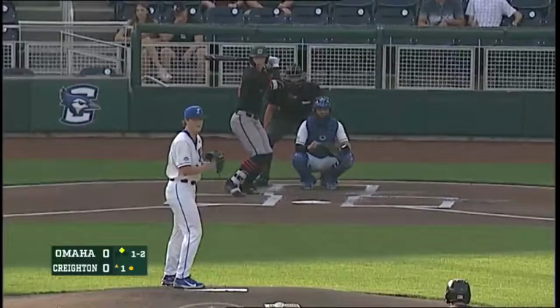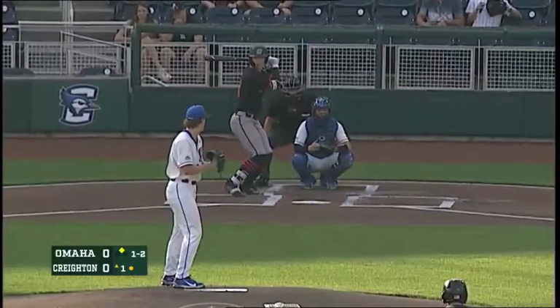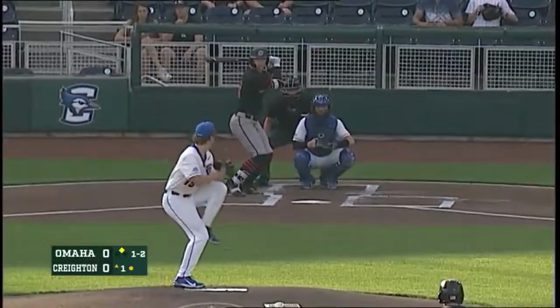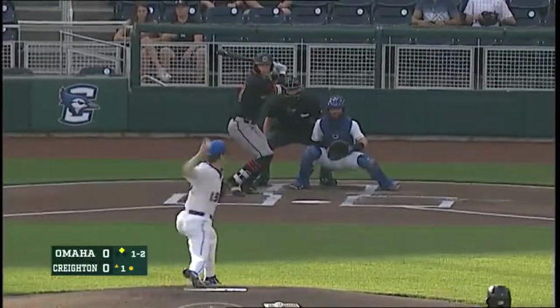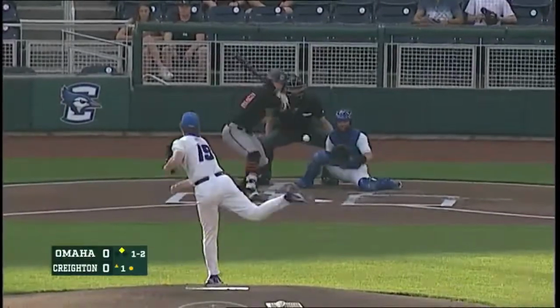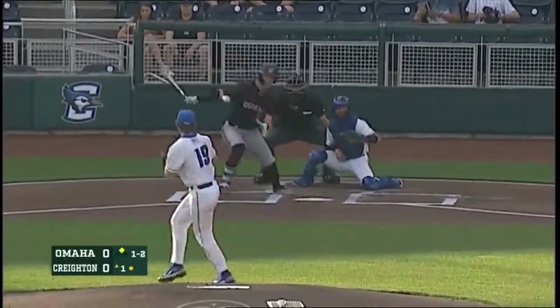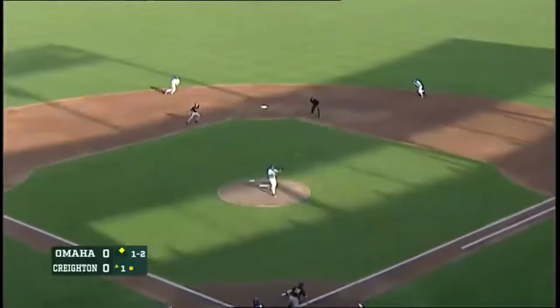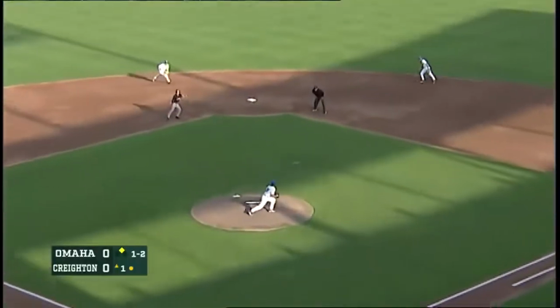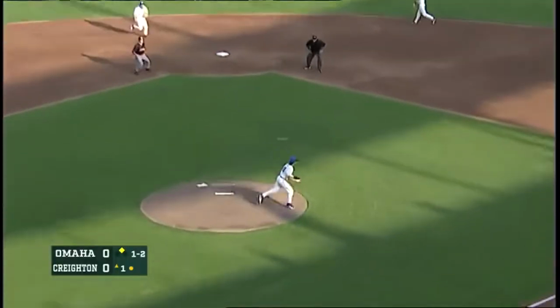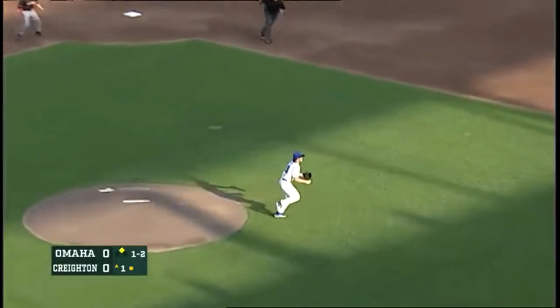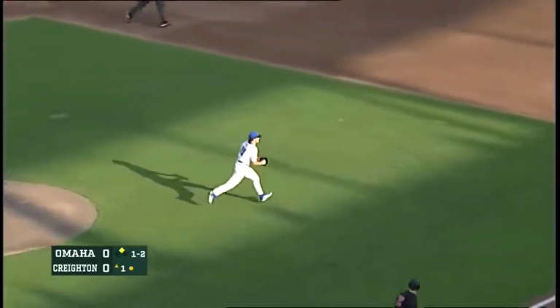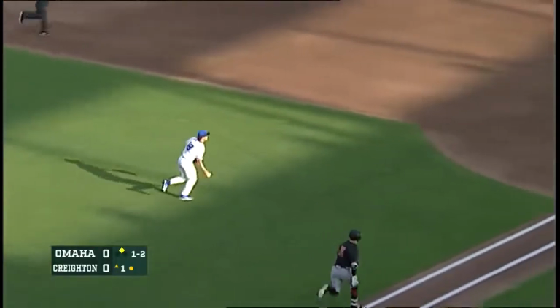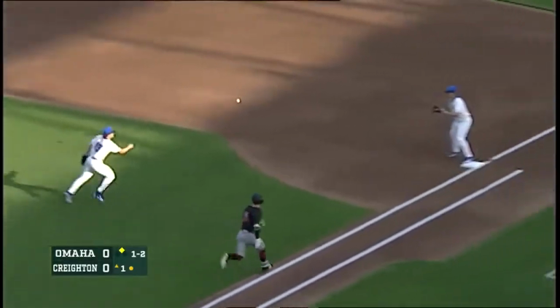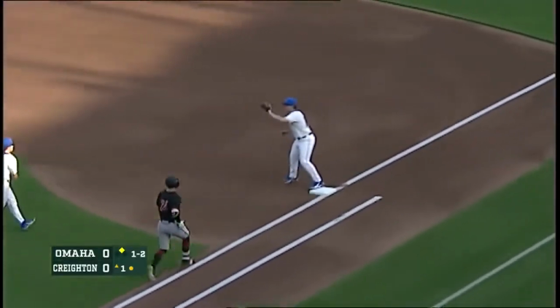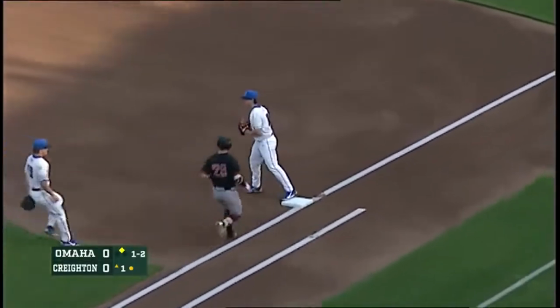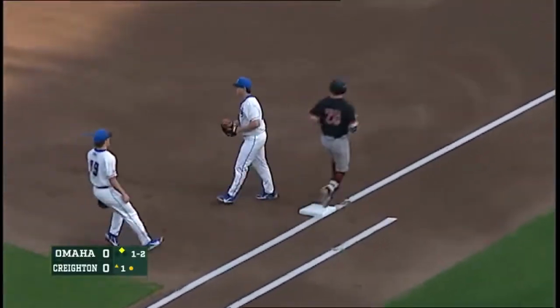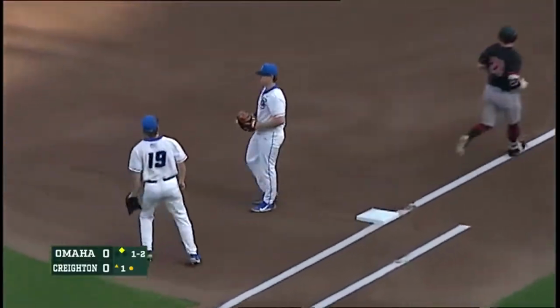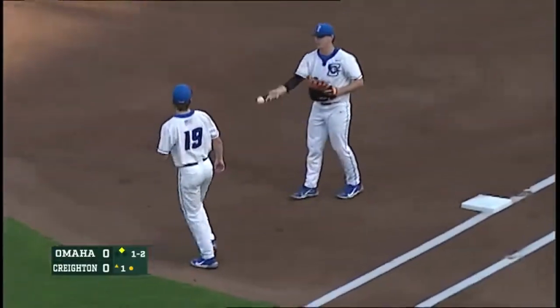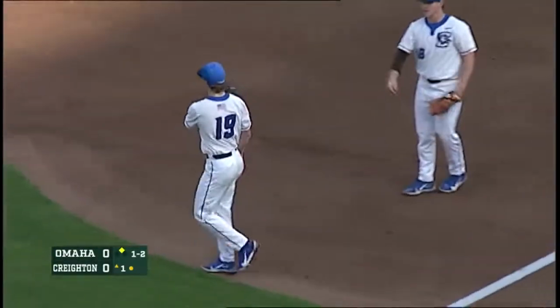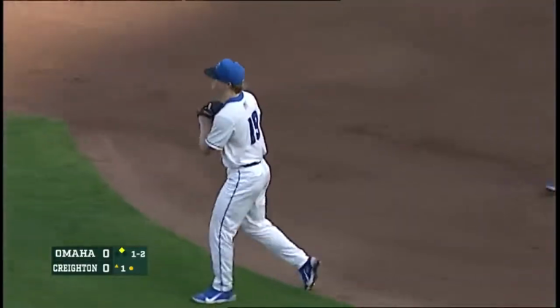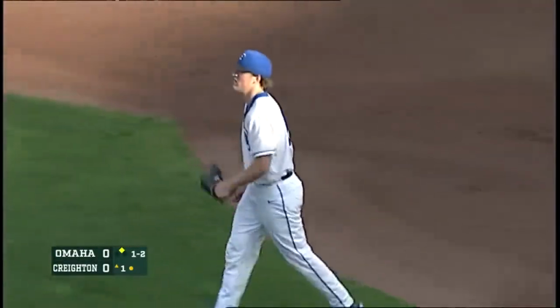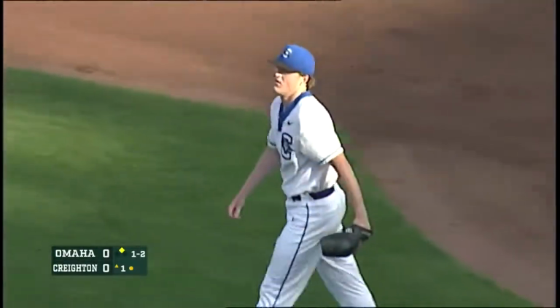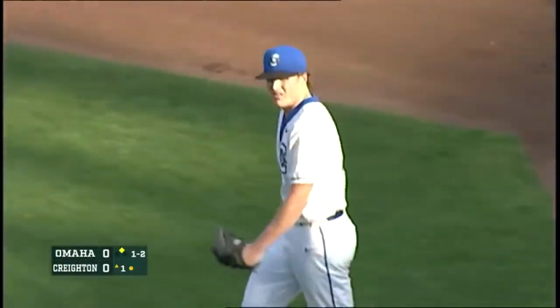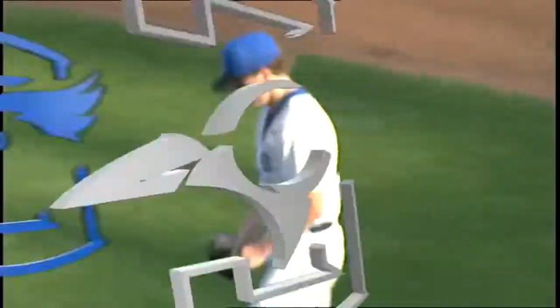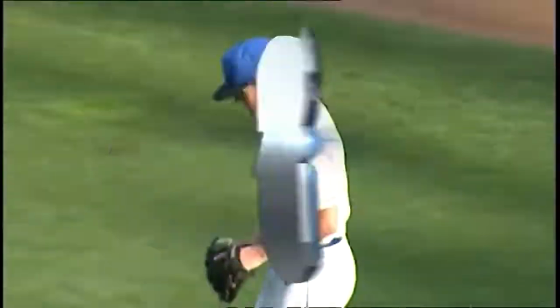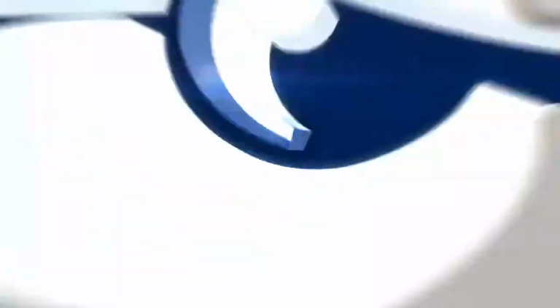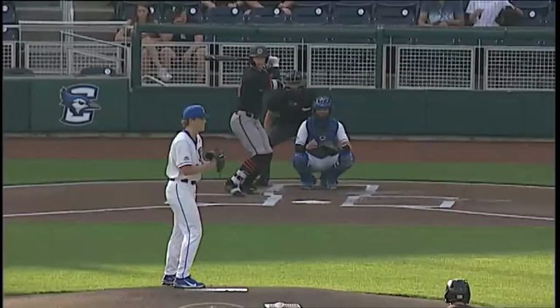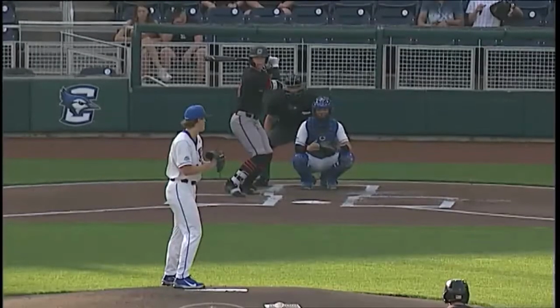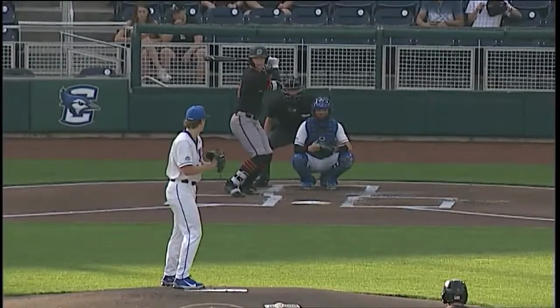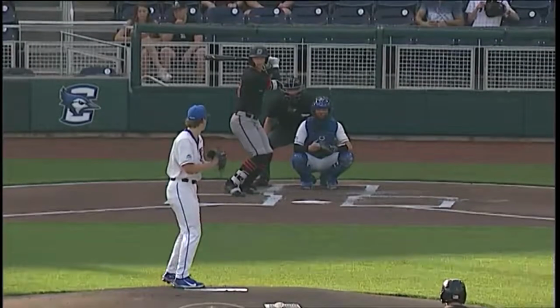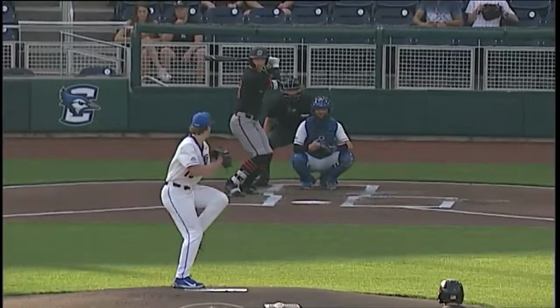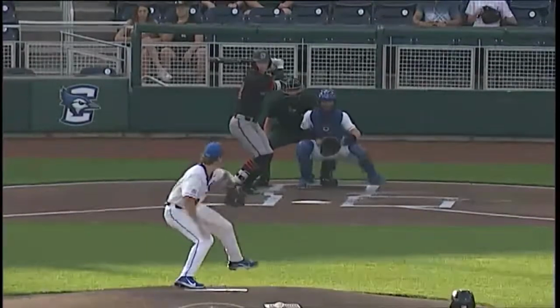Trying to get that strikeout. Here it is — a bouncing ball right back to the mound. Nice job by Wyndham. He looks back the runner at second and makes the easy flip to first. And that'll work just as good as a strikeout.